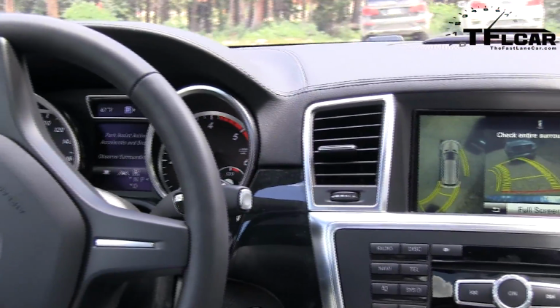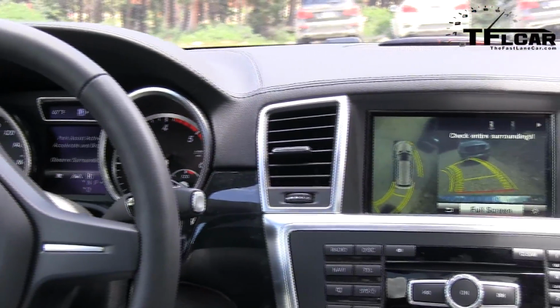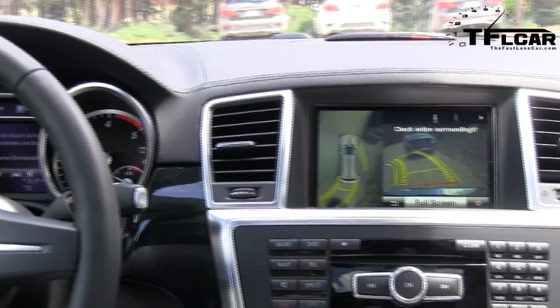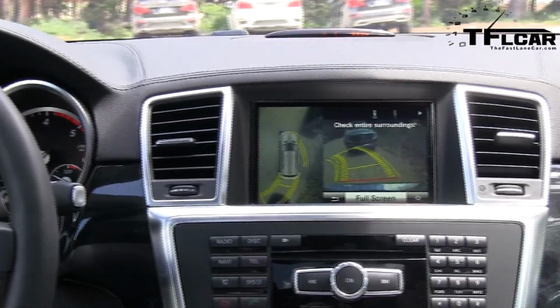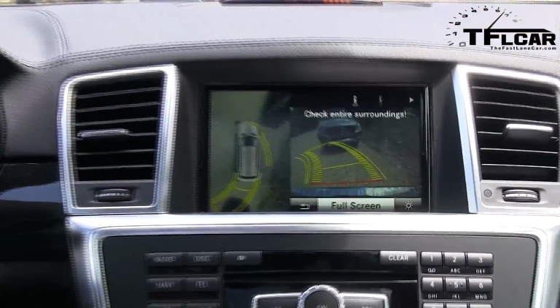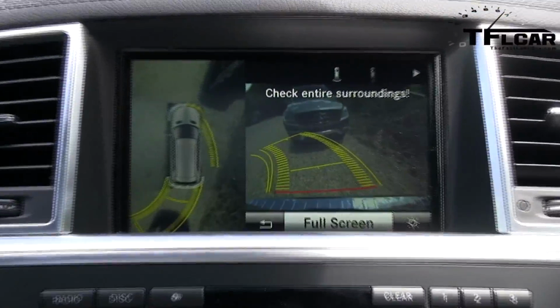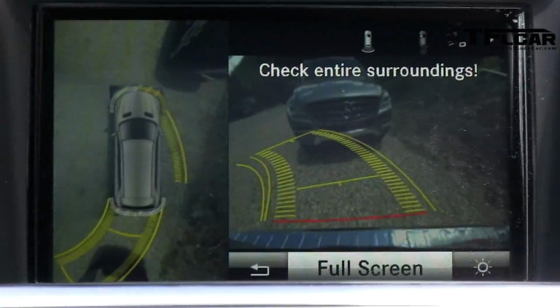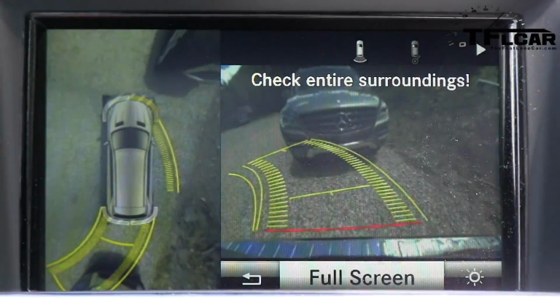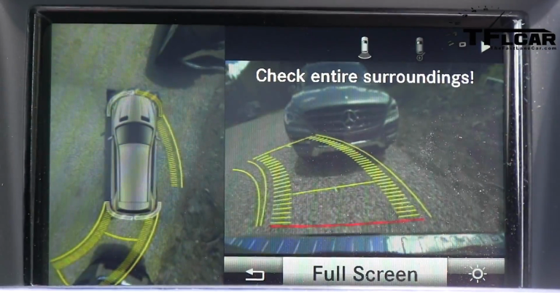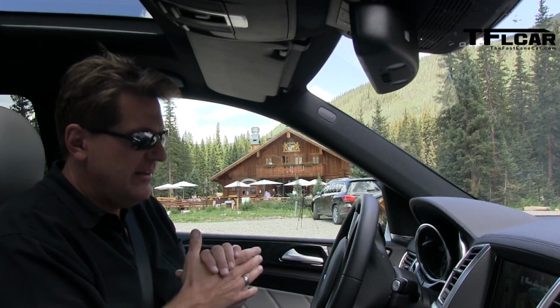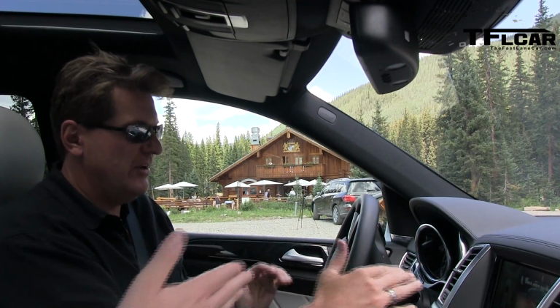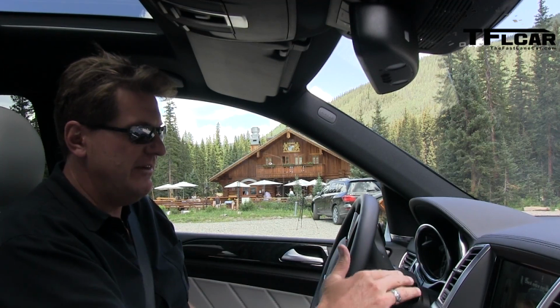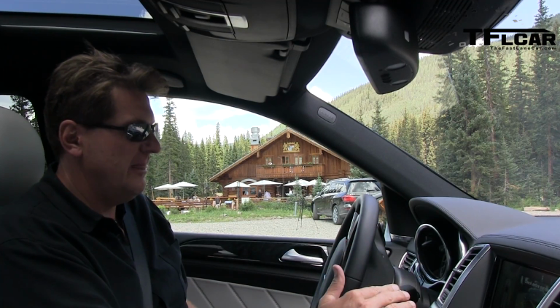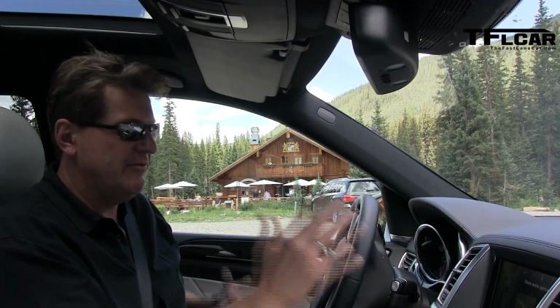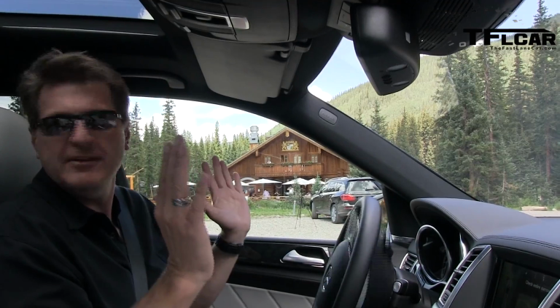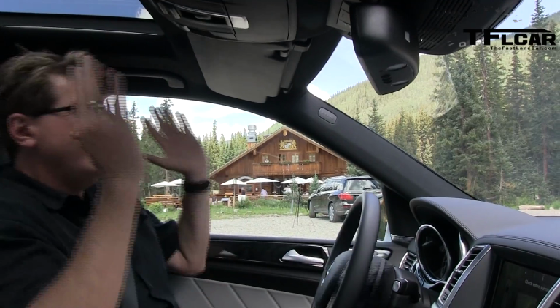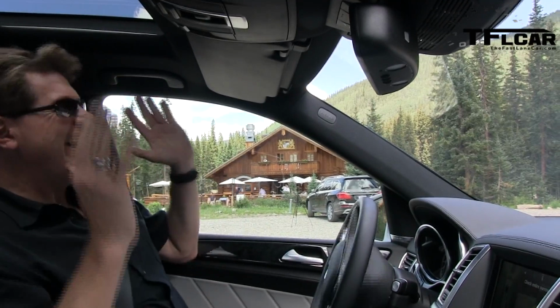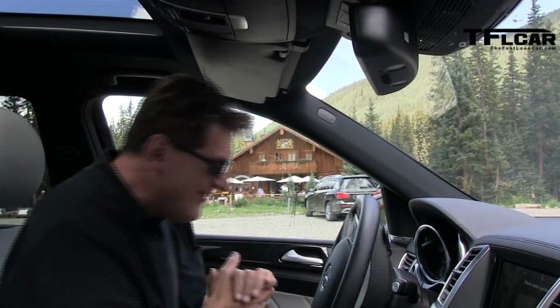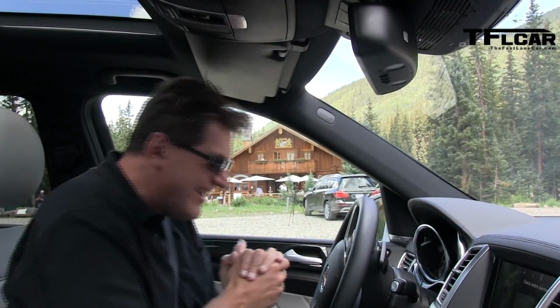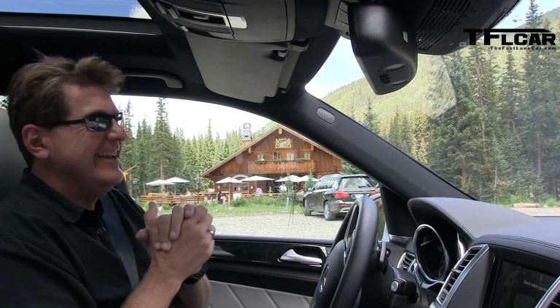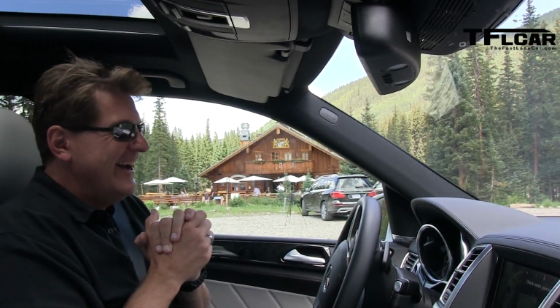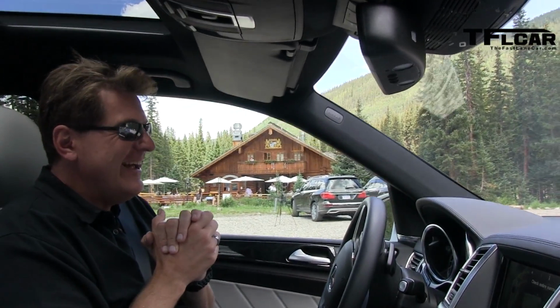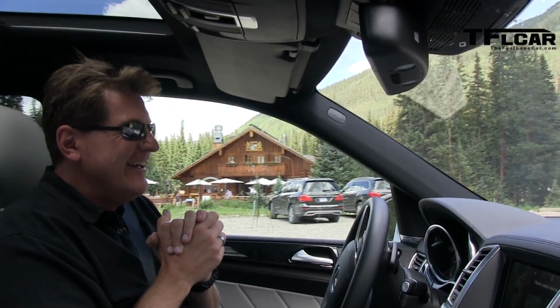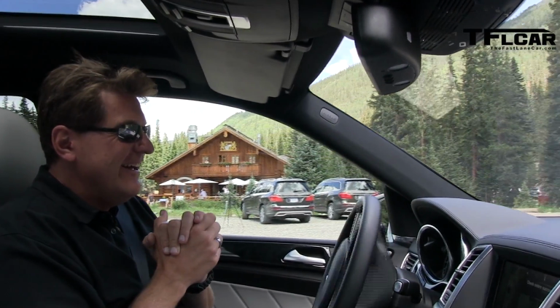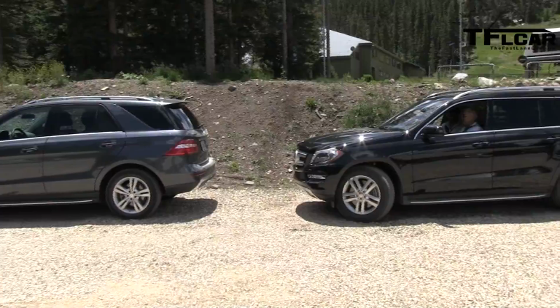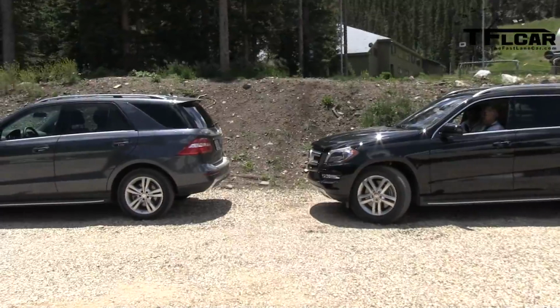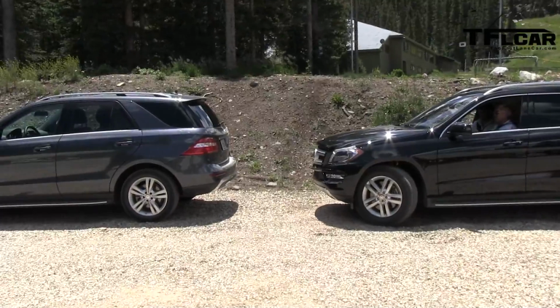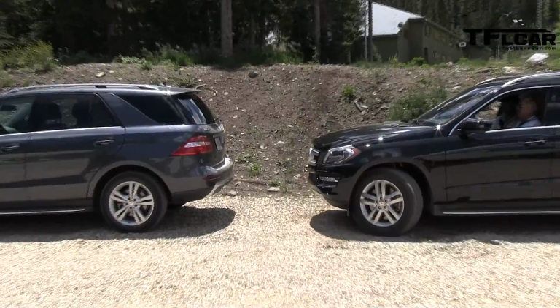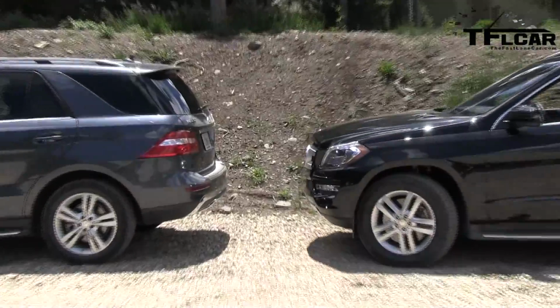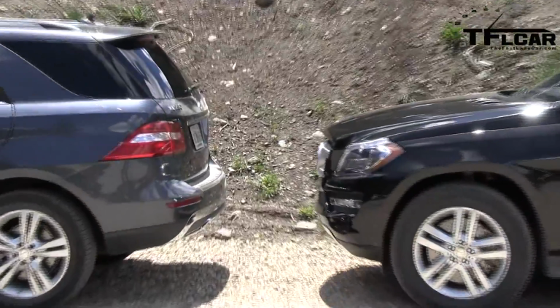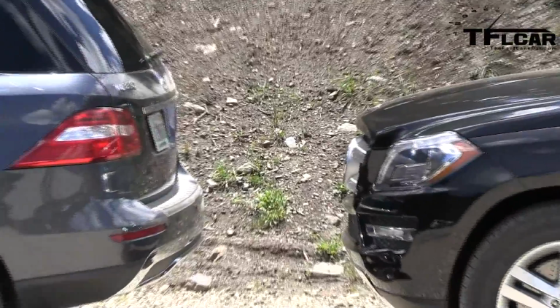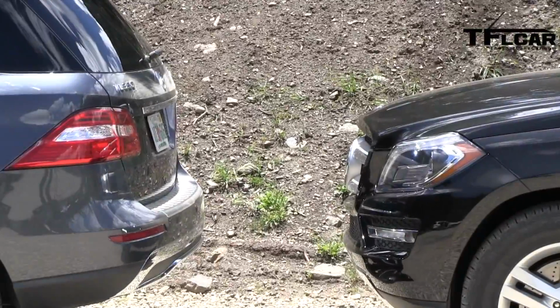Will it tell me when to stop? Yep, so that means stop. Put it in drive. And do I have to do anything else? That's so fun — look at that! And it even straightens out the wheel. How nice is that? That's what we're parking in.